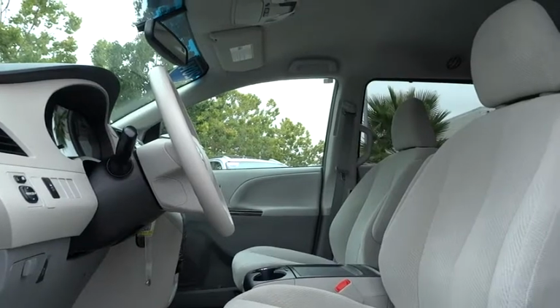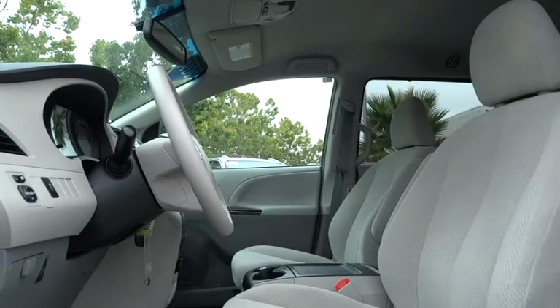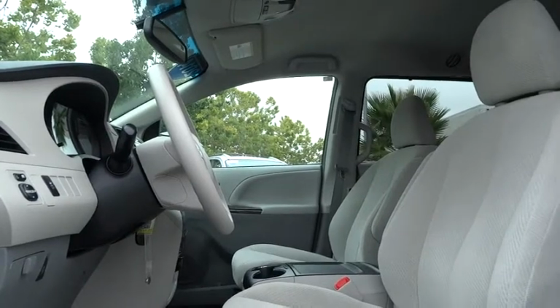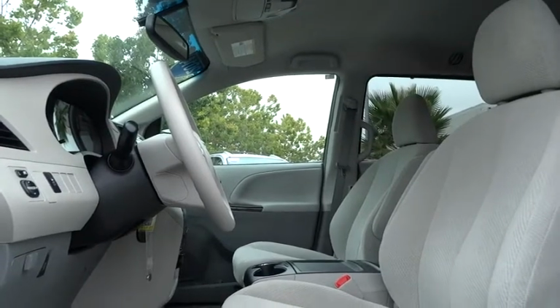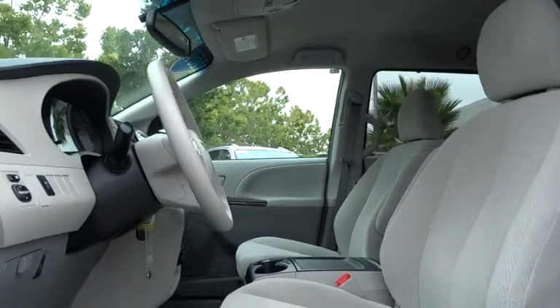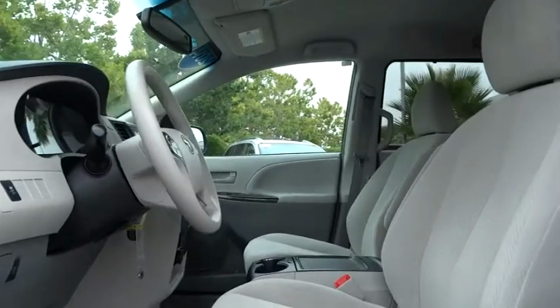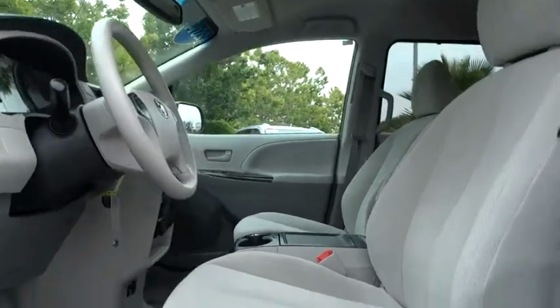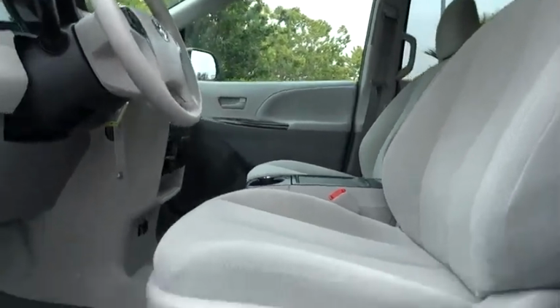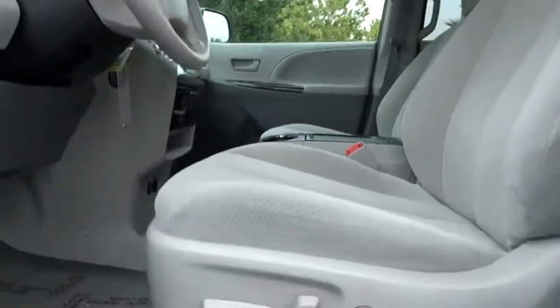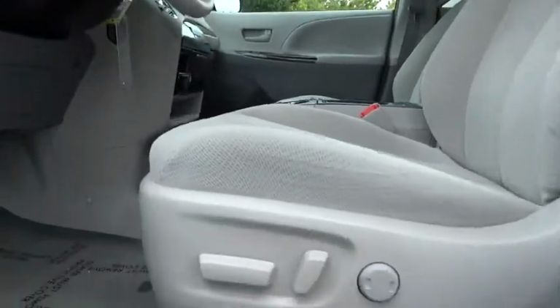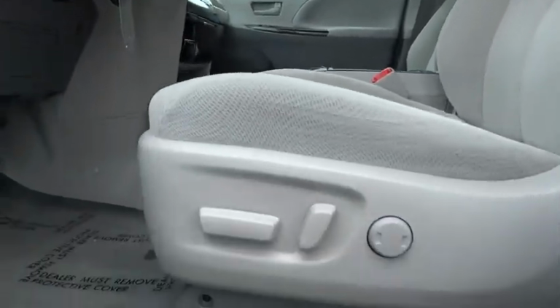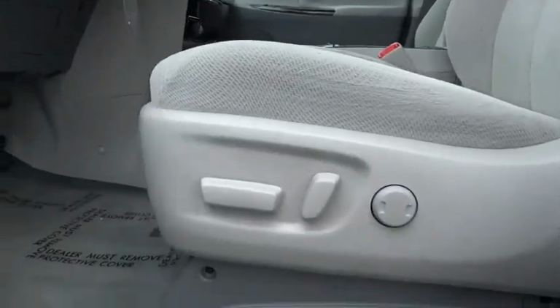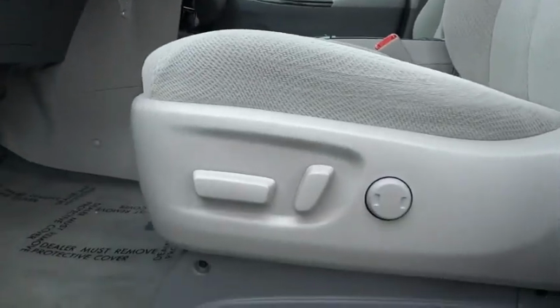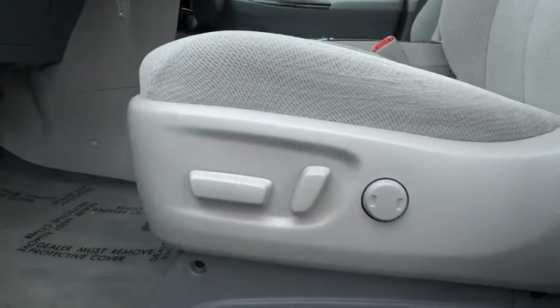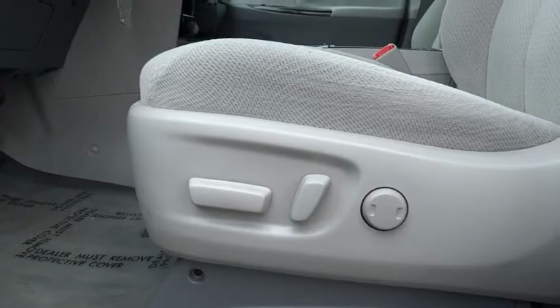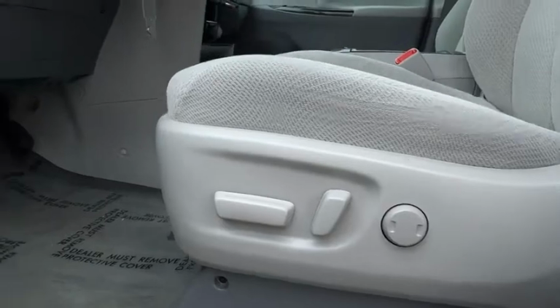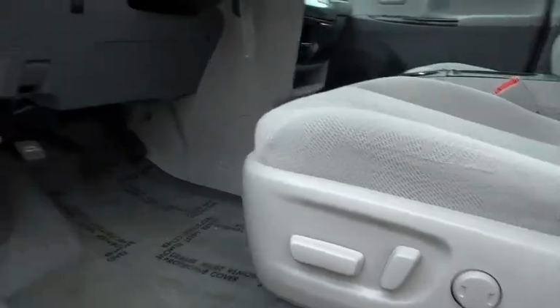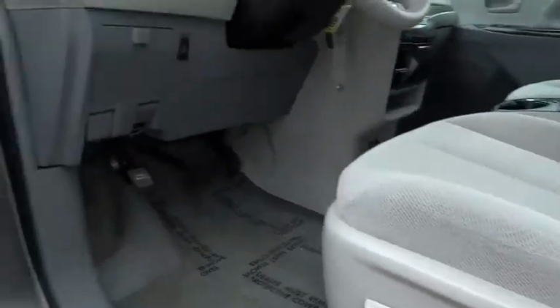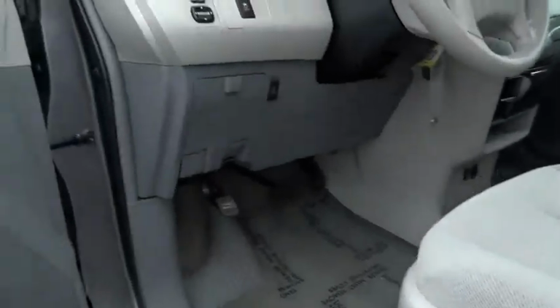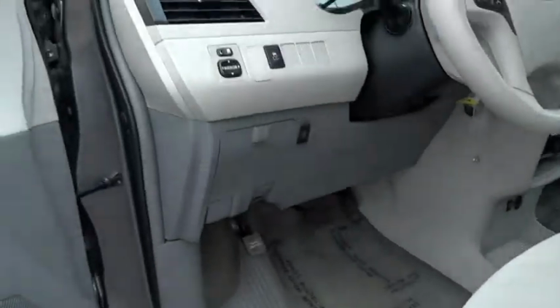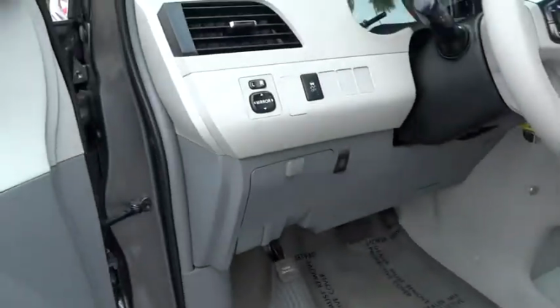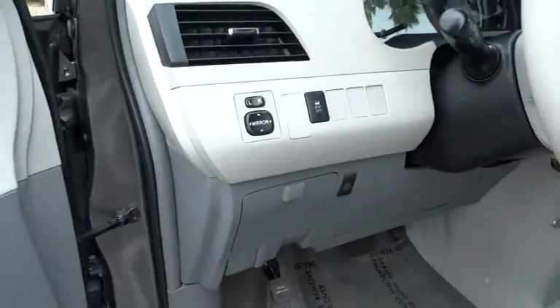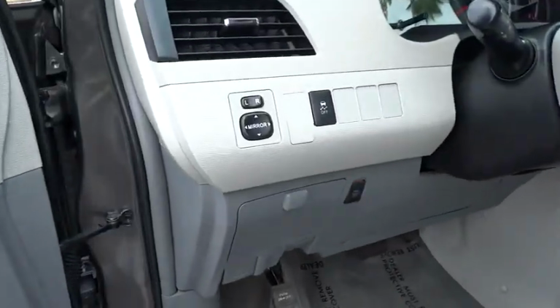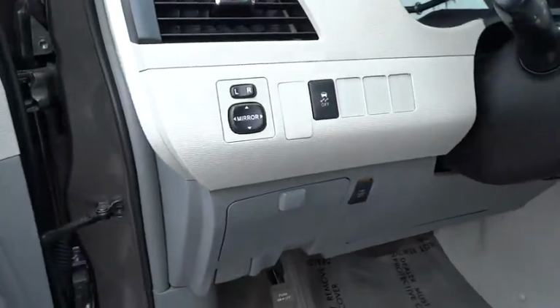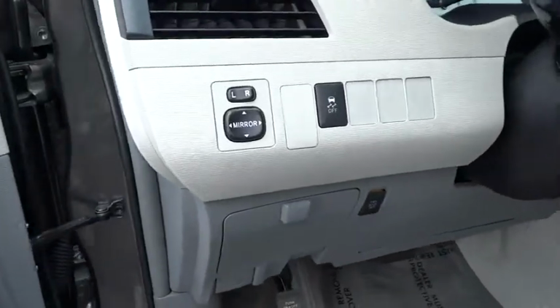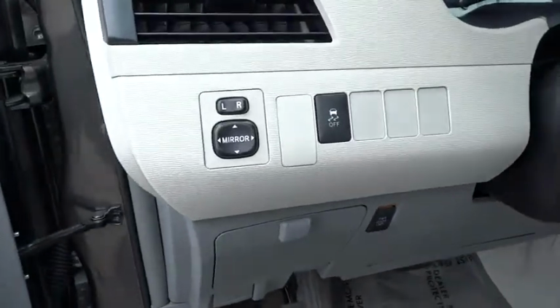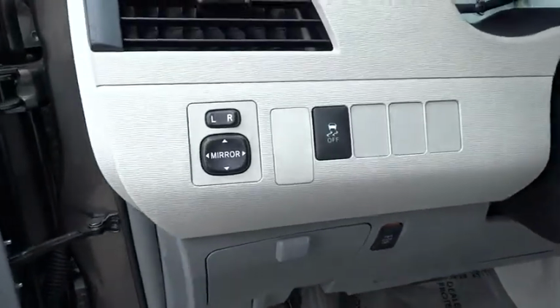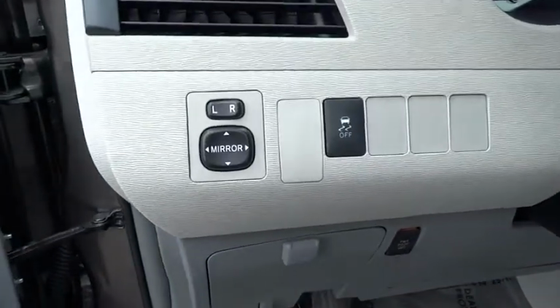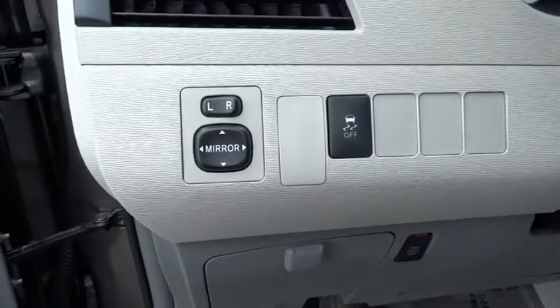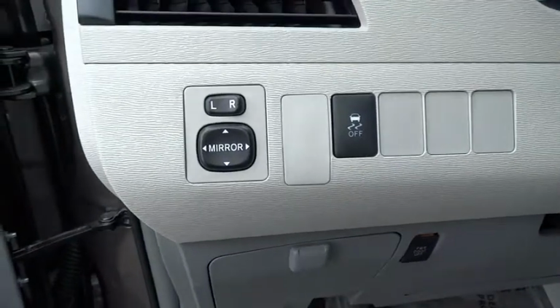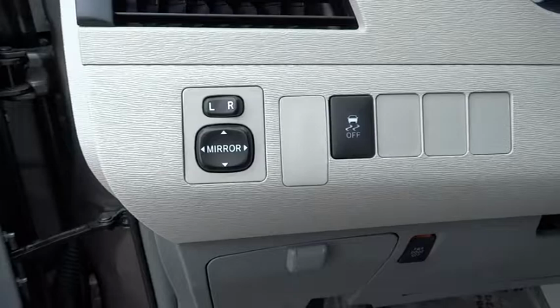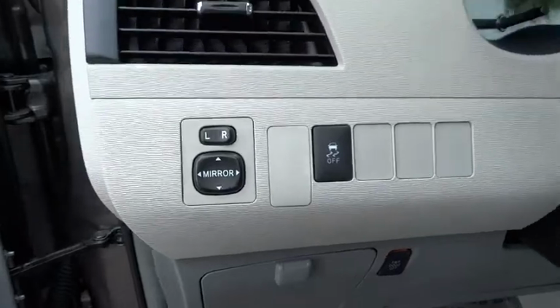Additional features include compass, brake assist, overhead console, tachometer, intermittent wipers, front reading lamps, driver vanity mirror, tilt steering wheel, and cloth seats.